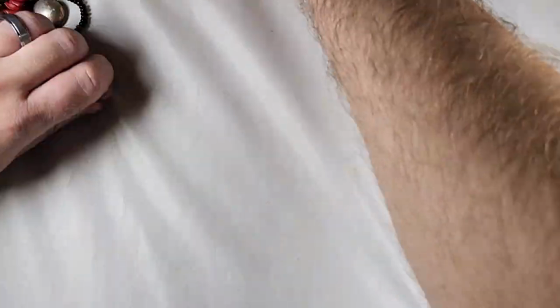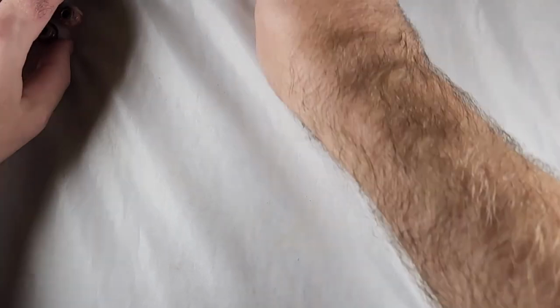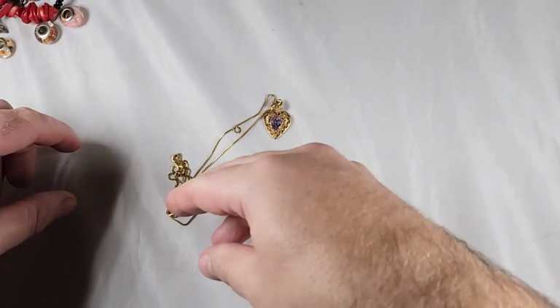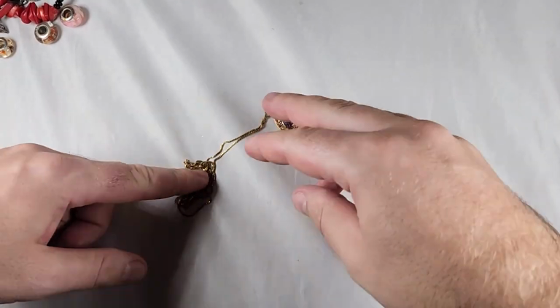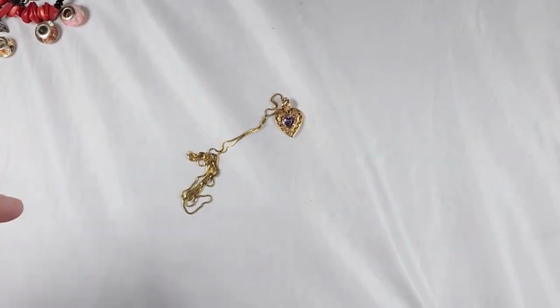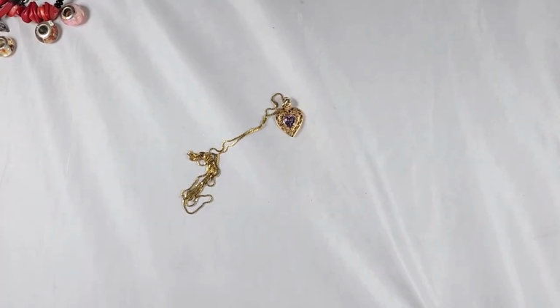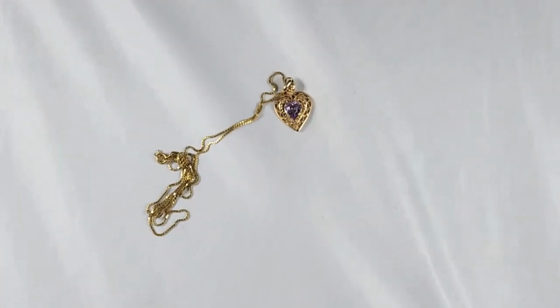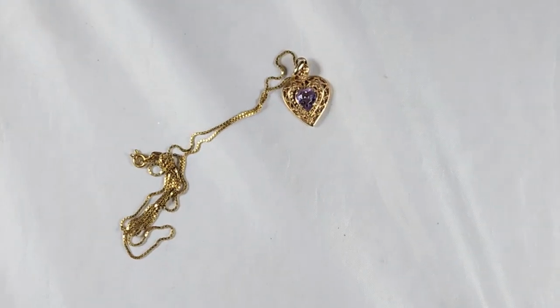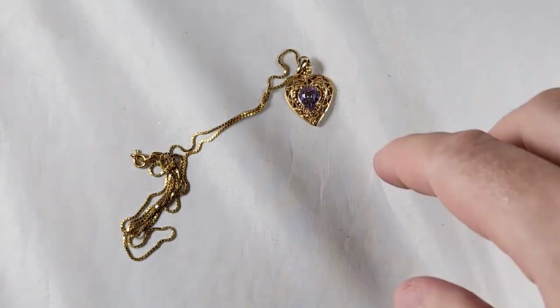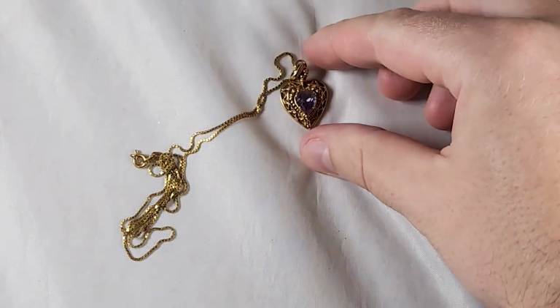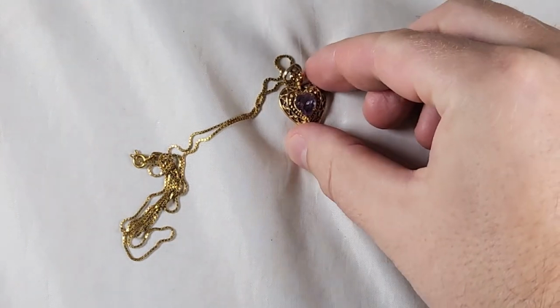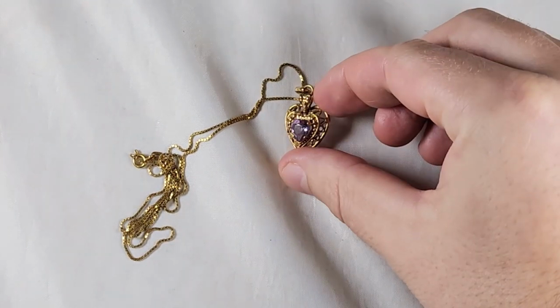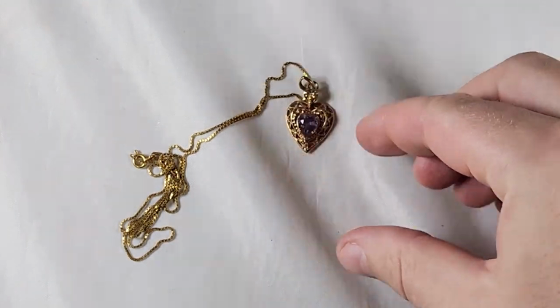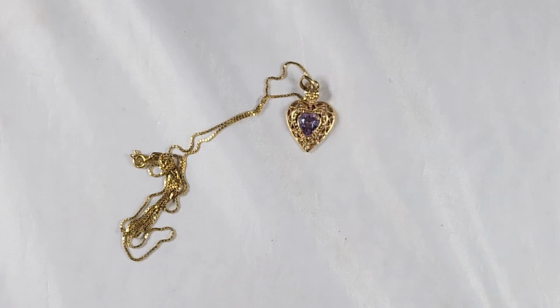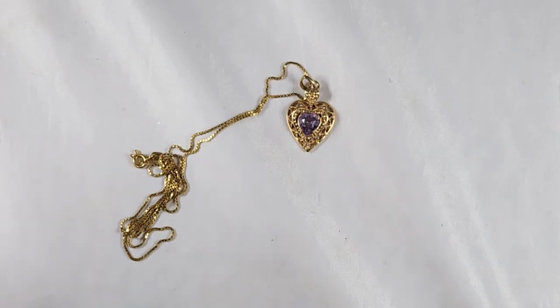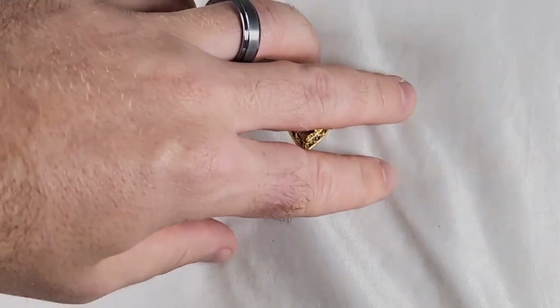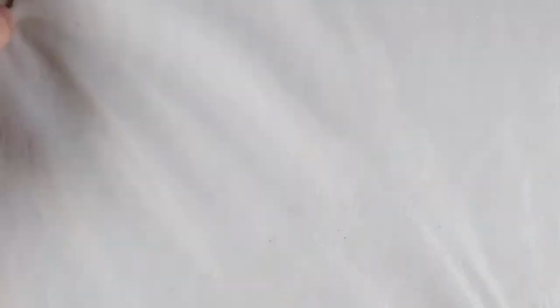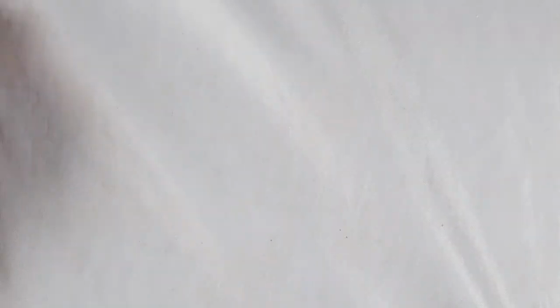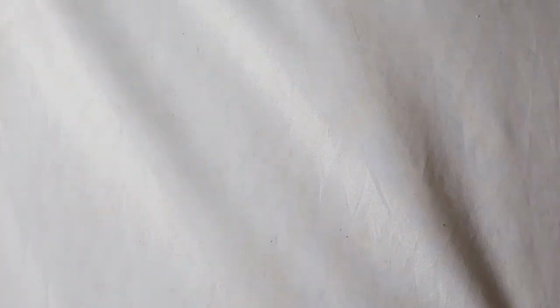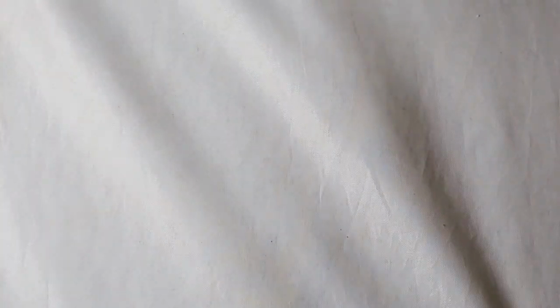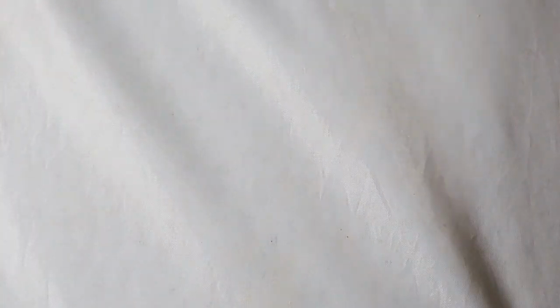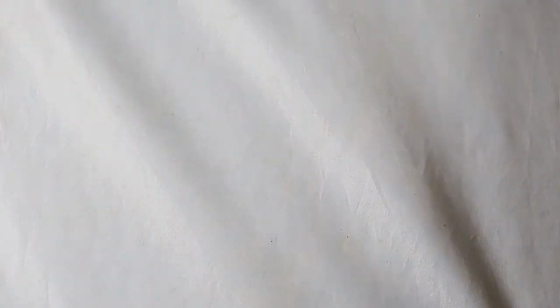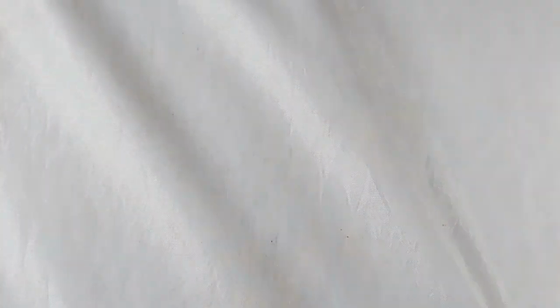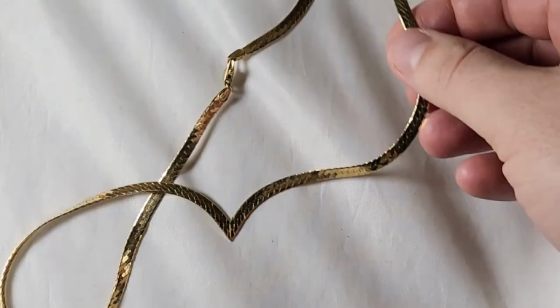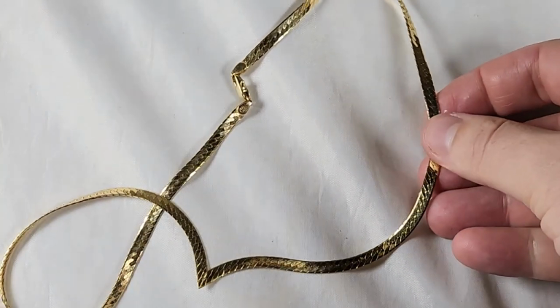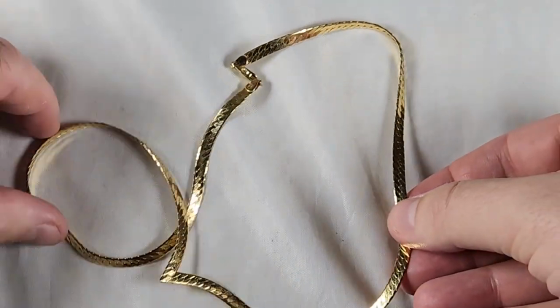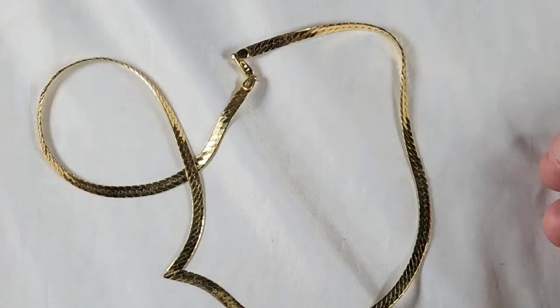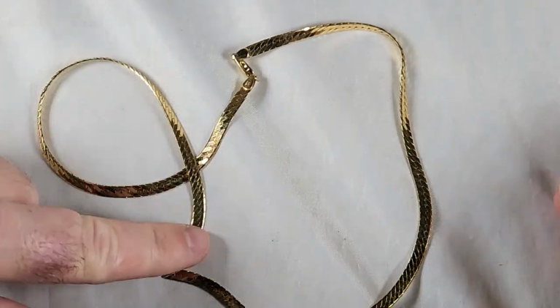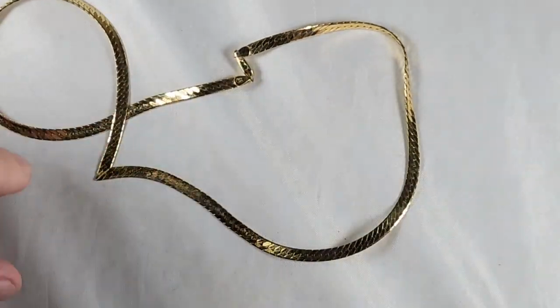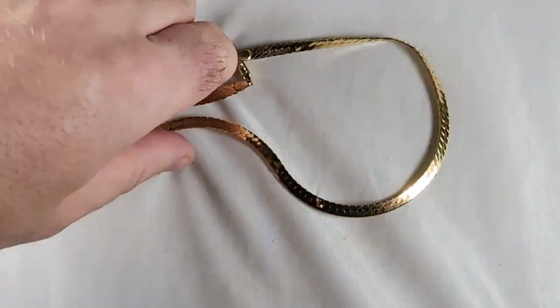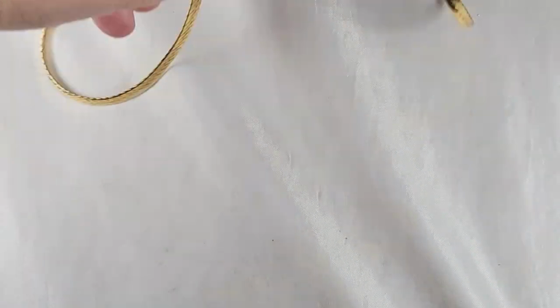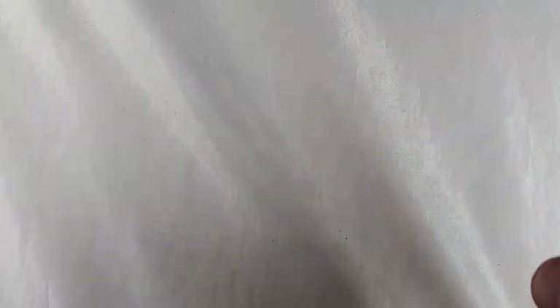We got a small 14 karat gold little necklace with an amethyst heart. And I got a little 14 karat gold herringbone chain.